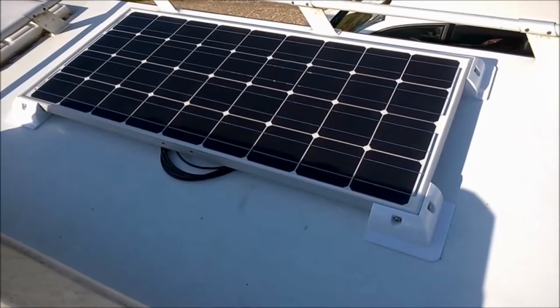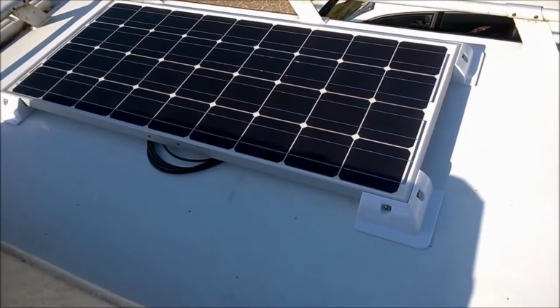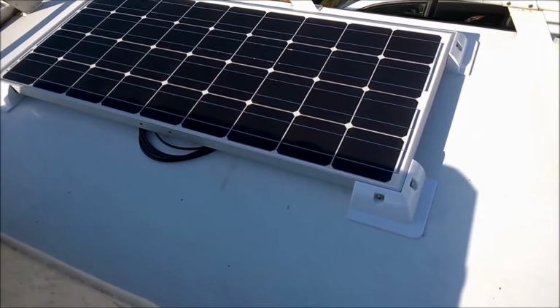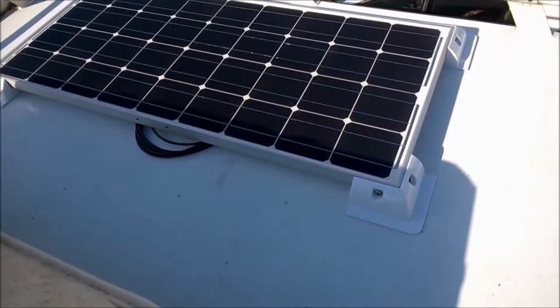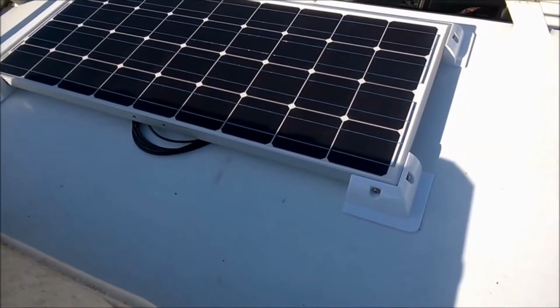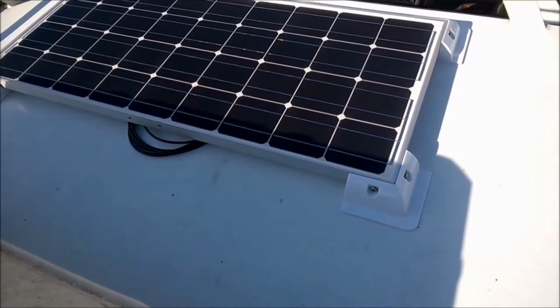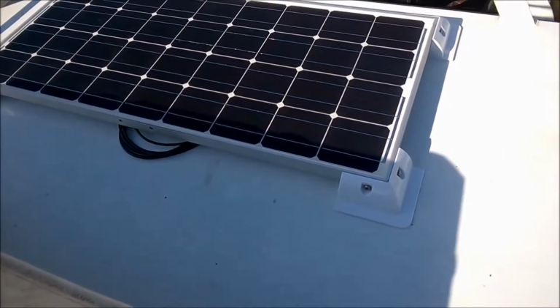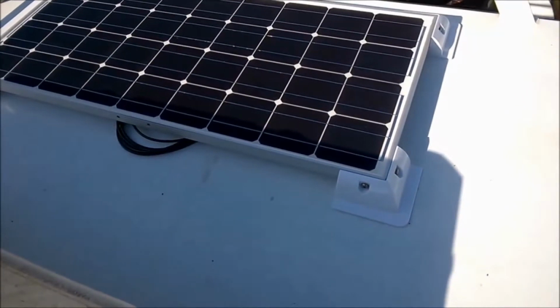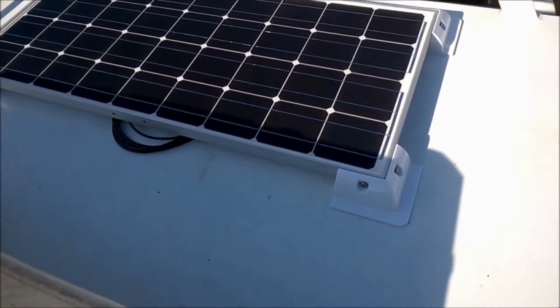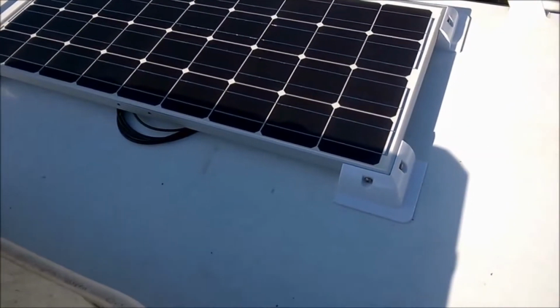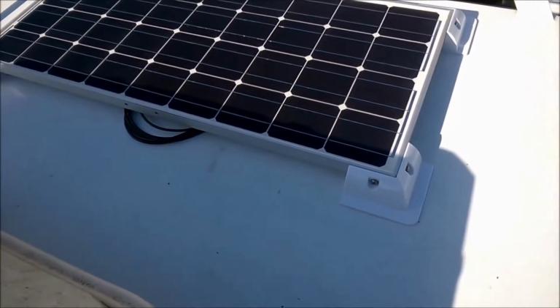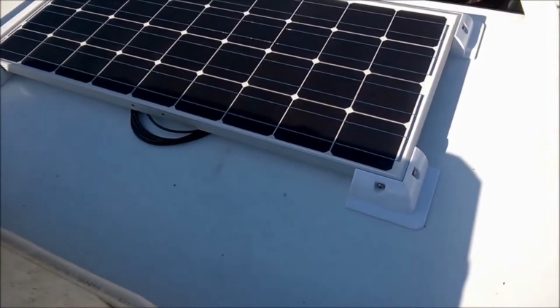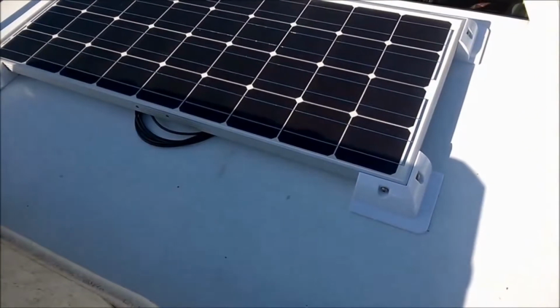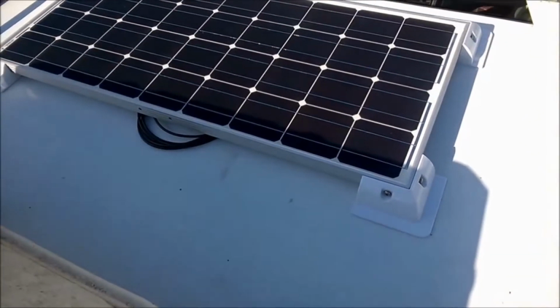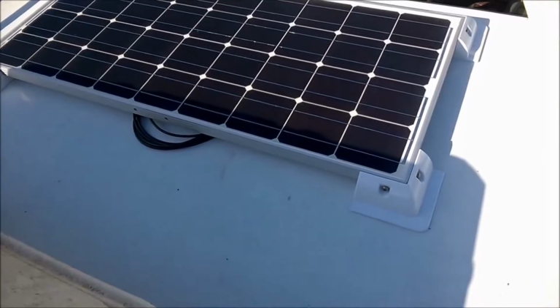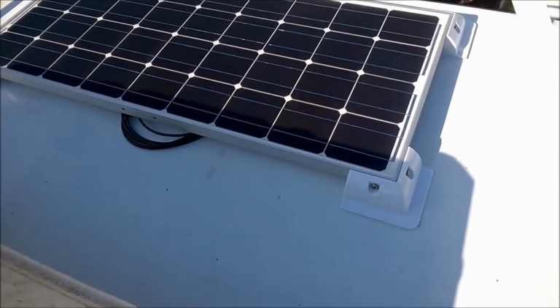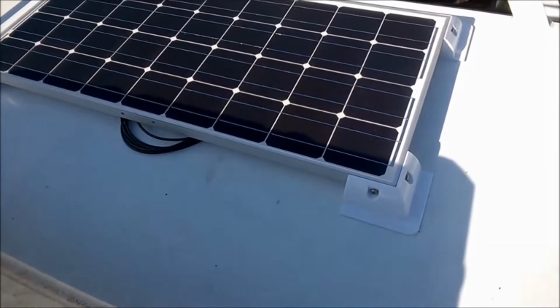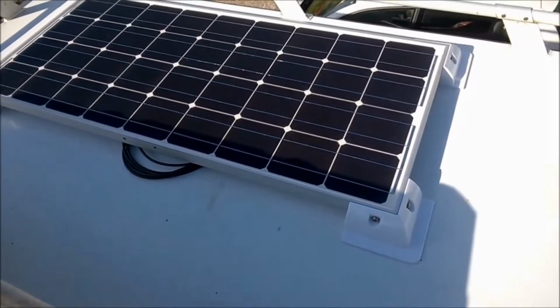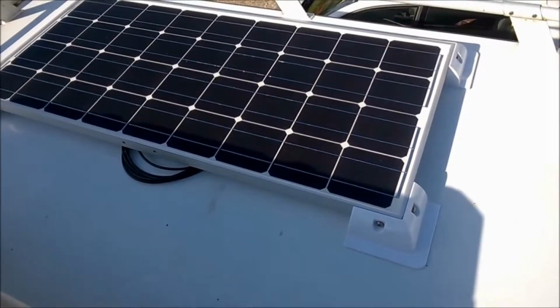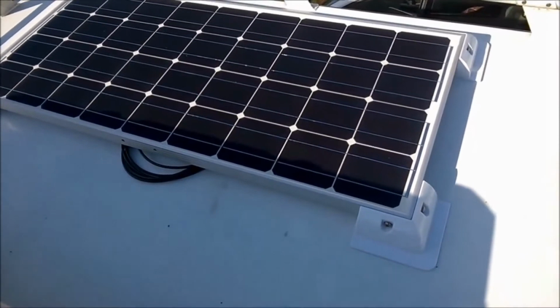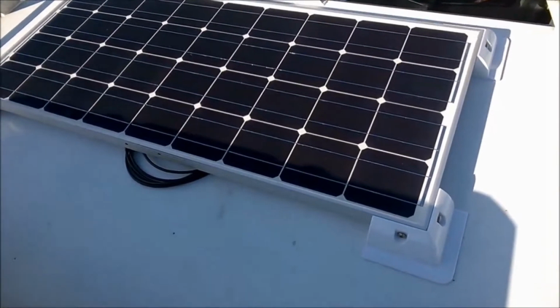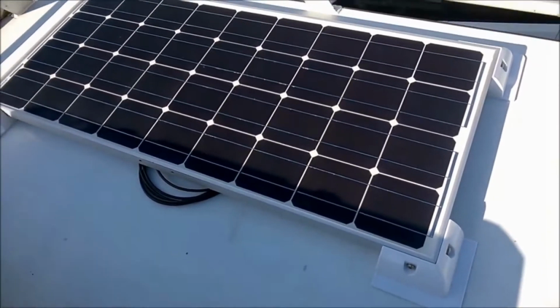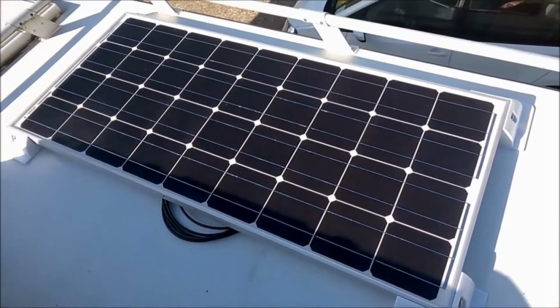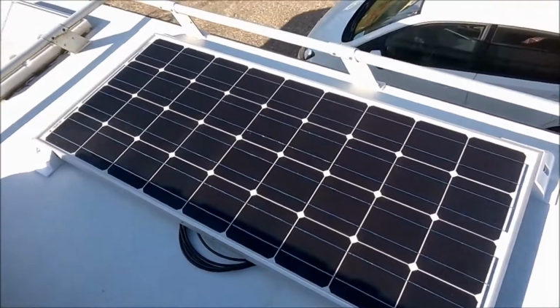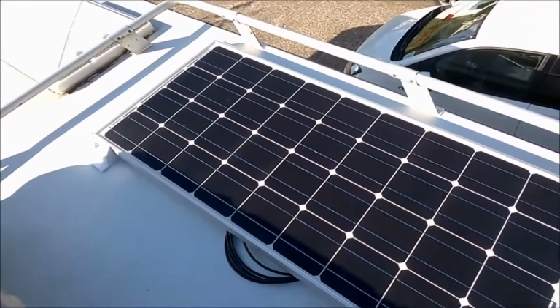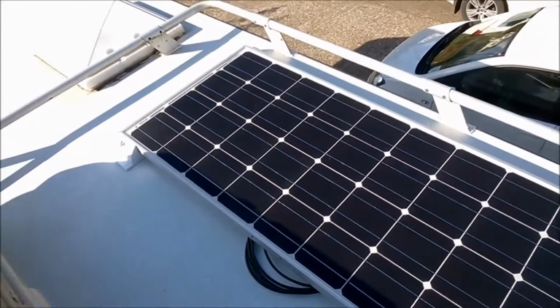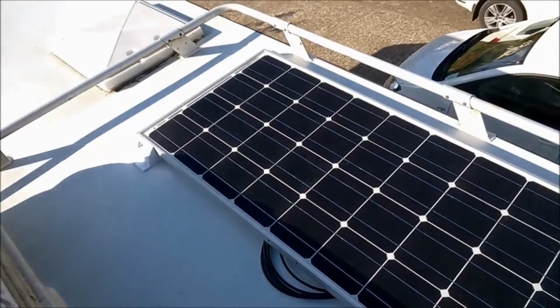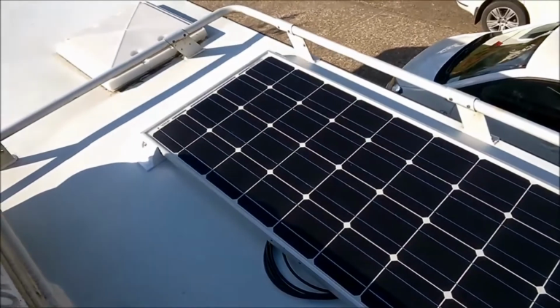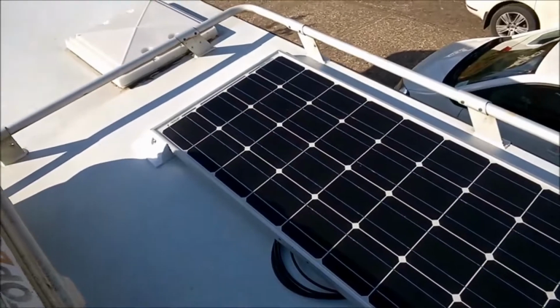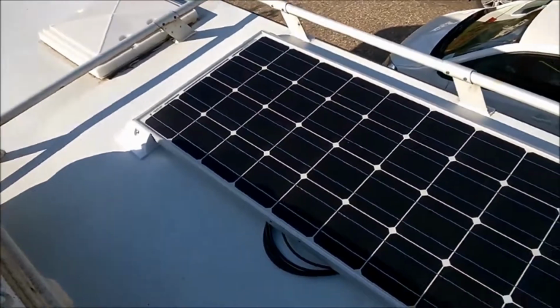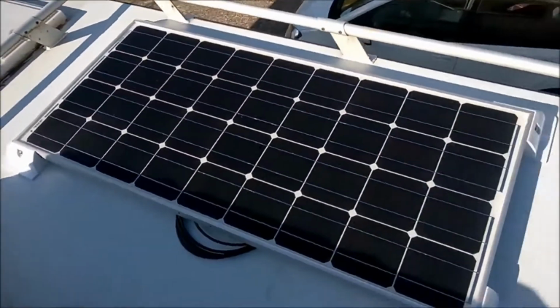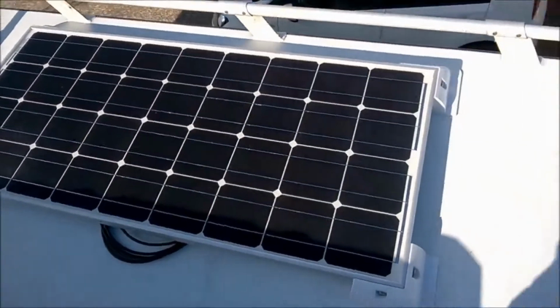I've managed to get the solar panel up on the roof by myself — son's busy doing resurfacing. So now what I've got to do is mark it up ready to stick it in place.